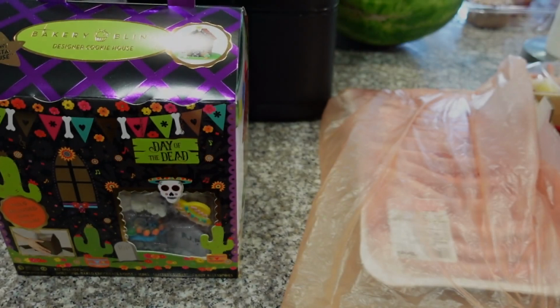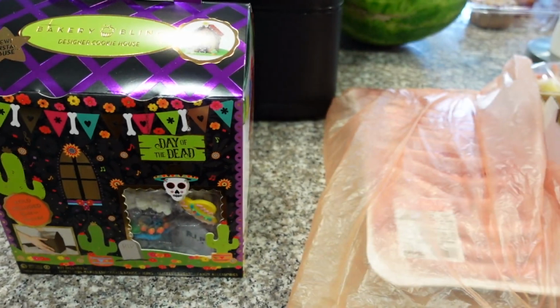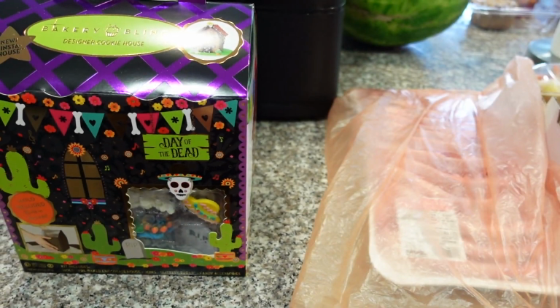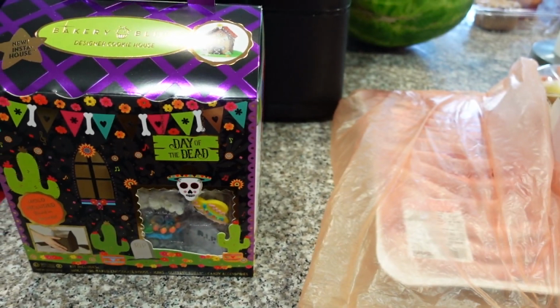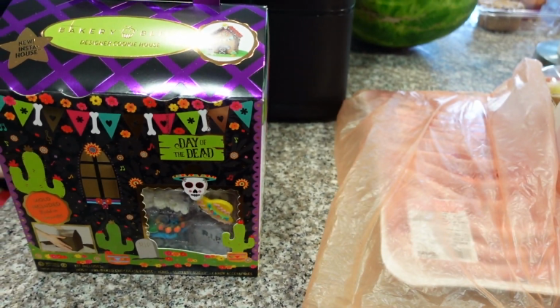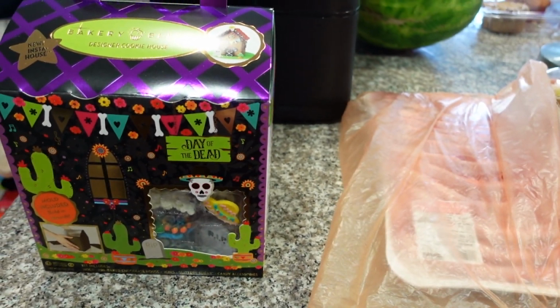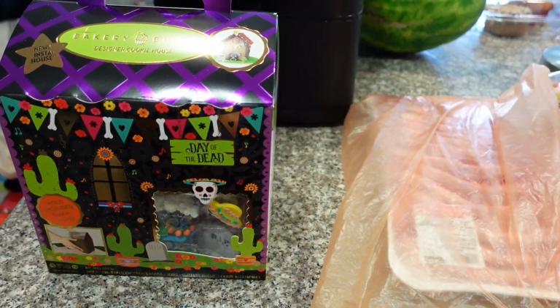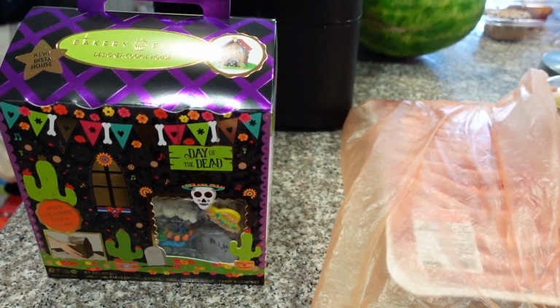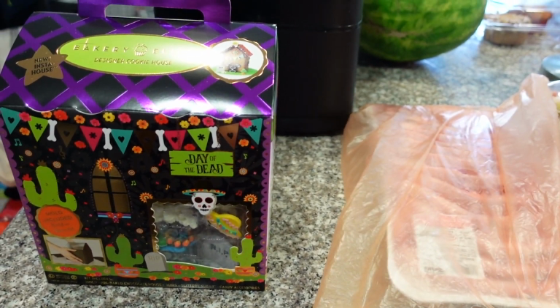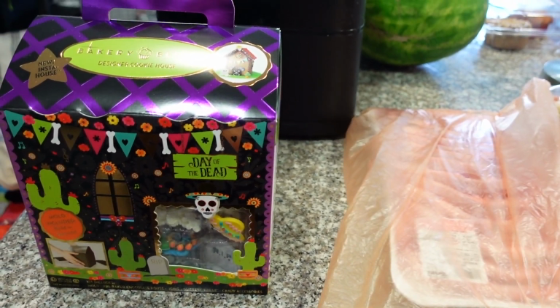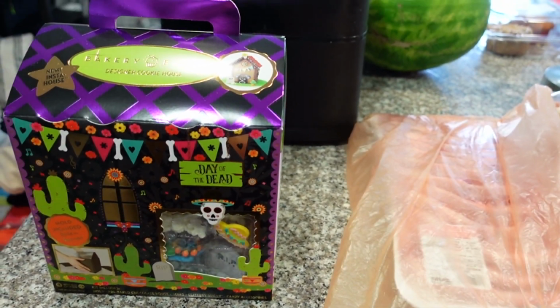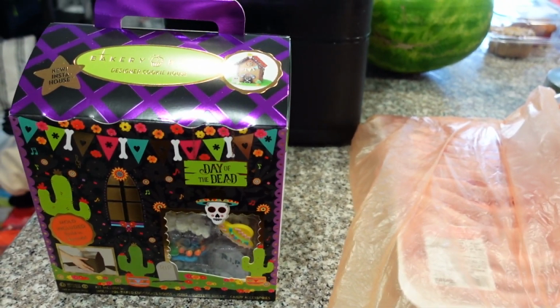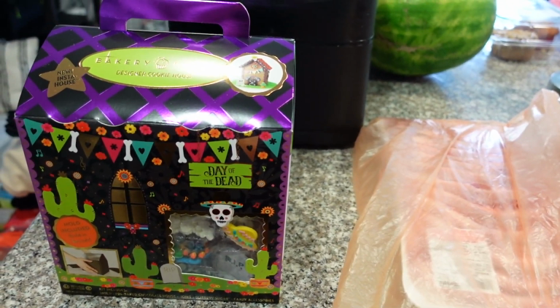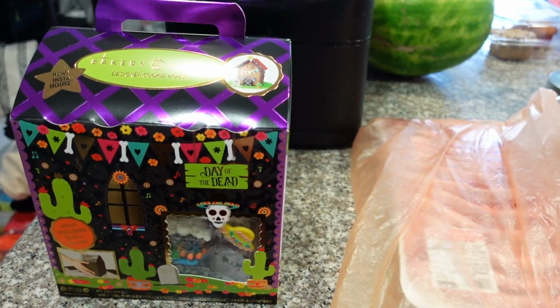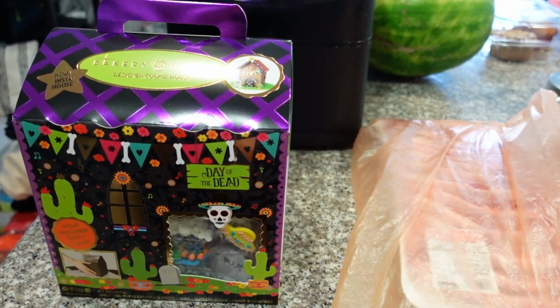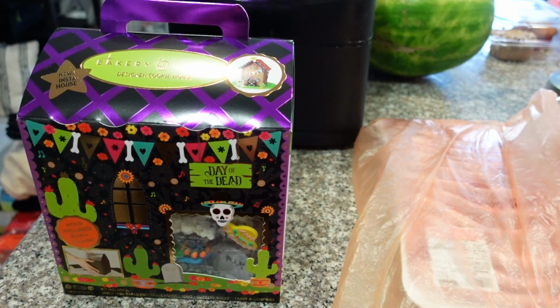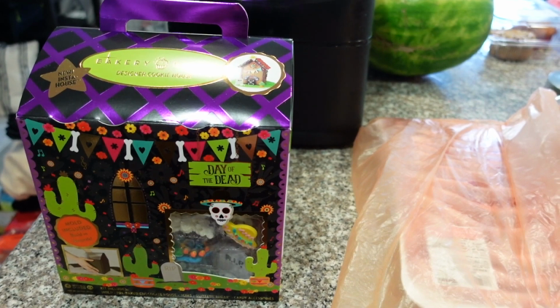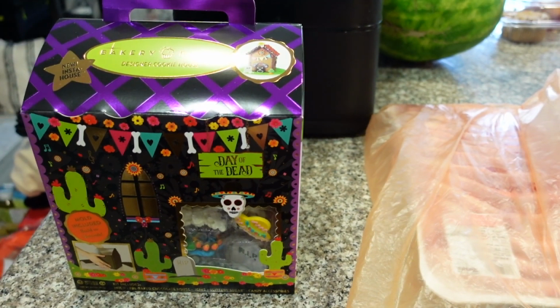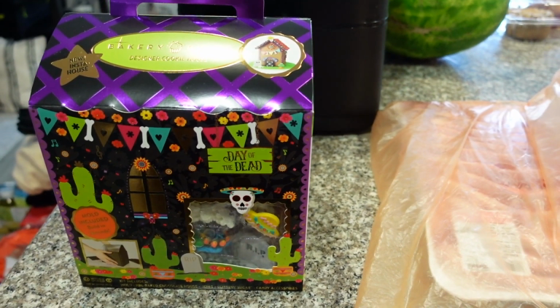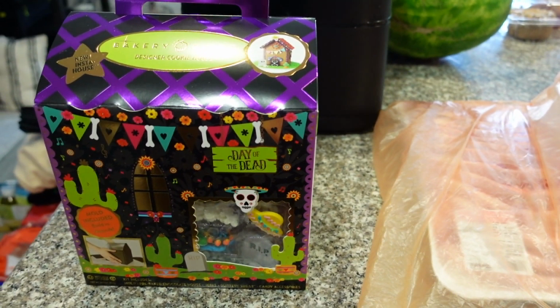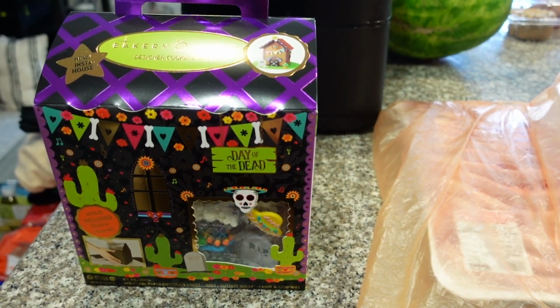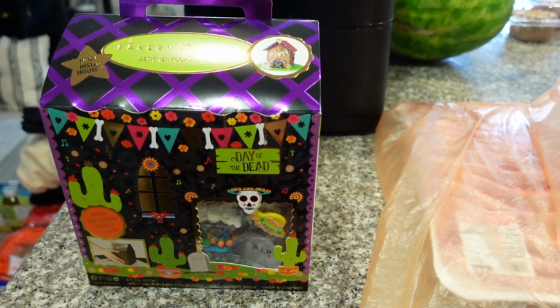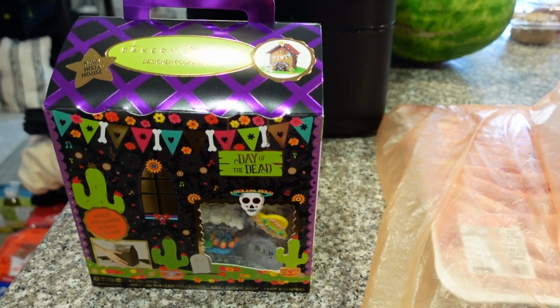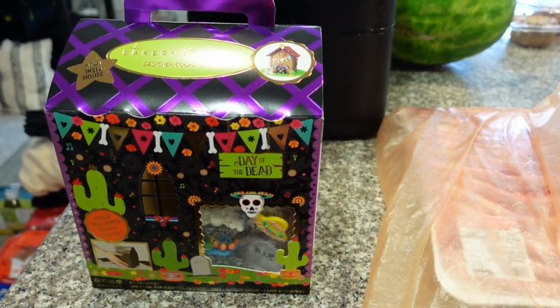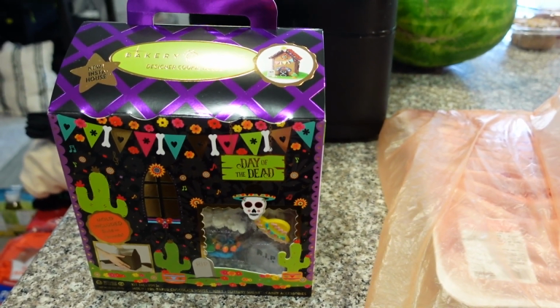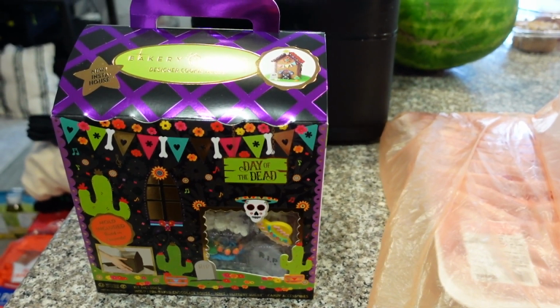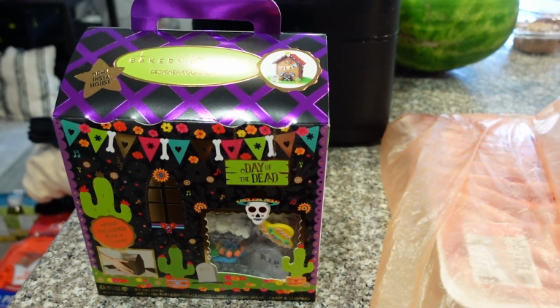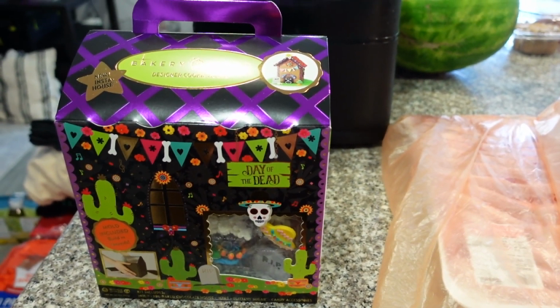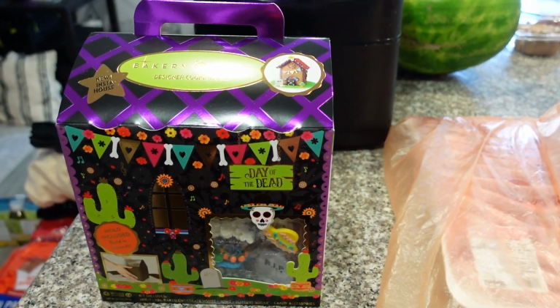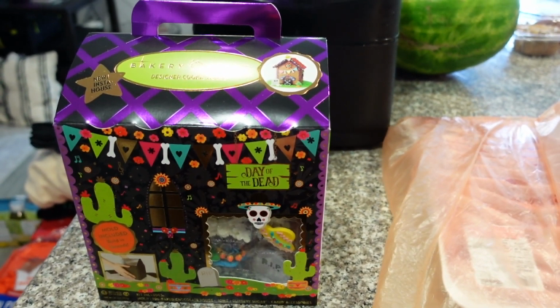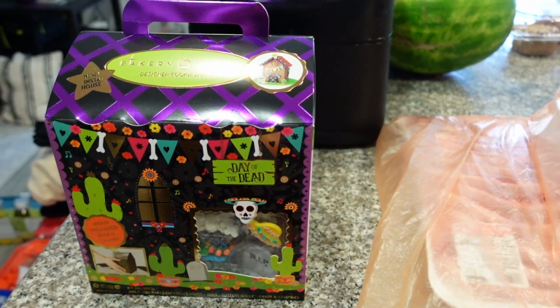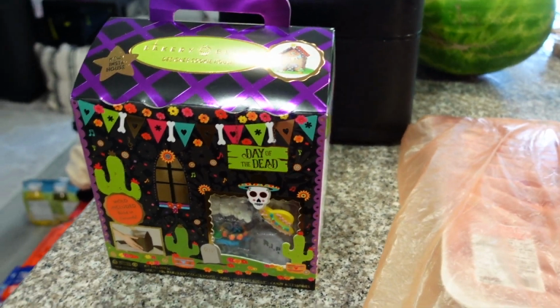Hi guys, so today we went to Costco. I'm going to show you guys everything that we bought. We spent $460 today at Costco, so I'll show you guys what we bought.